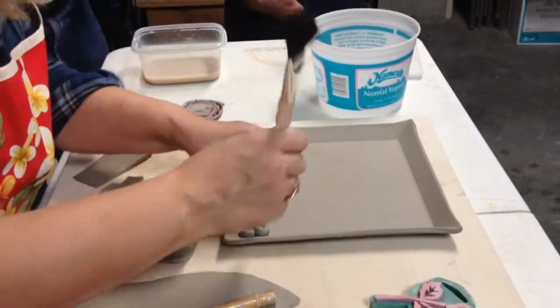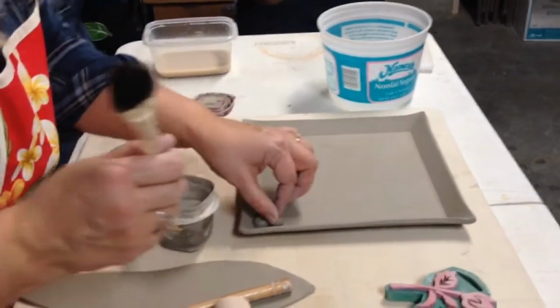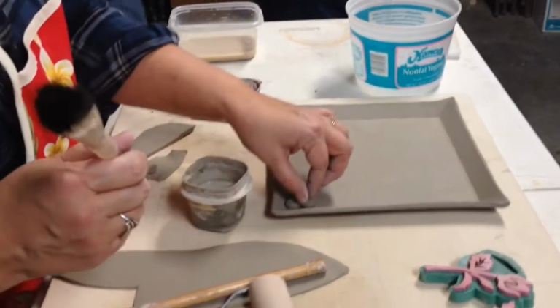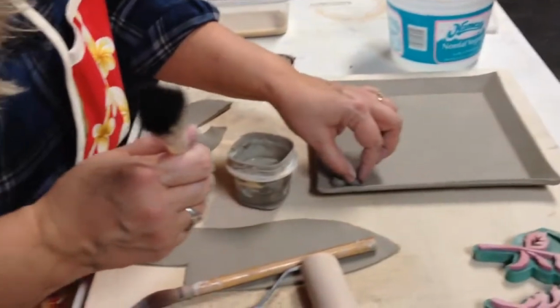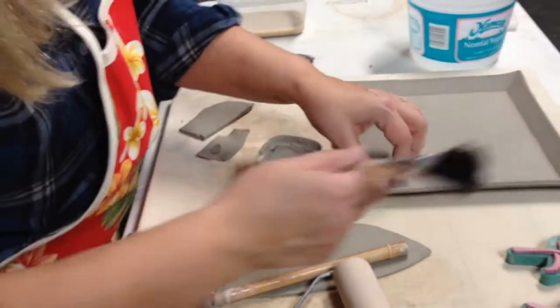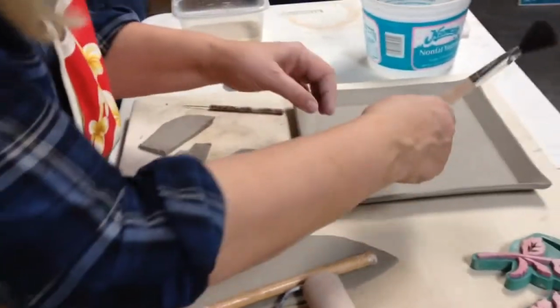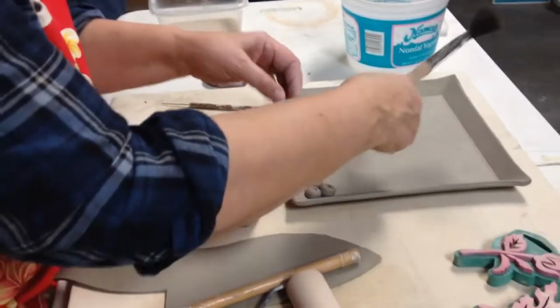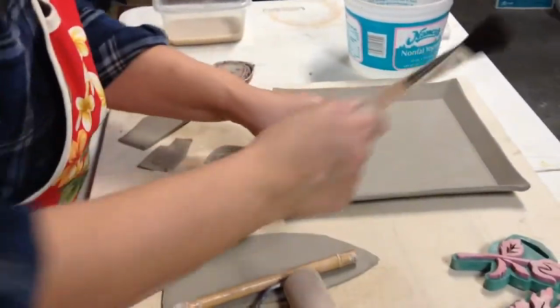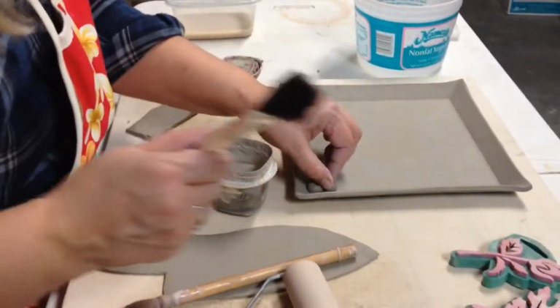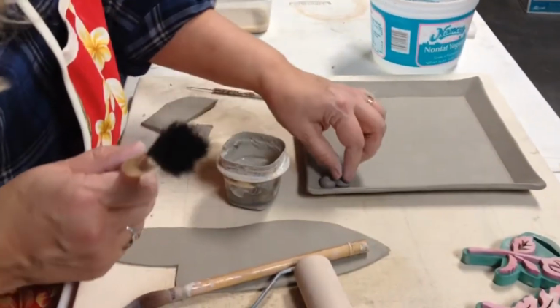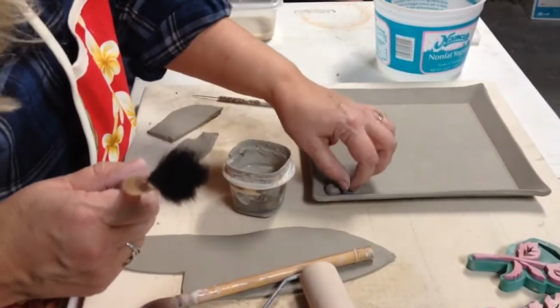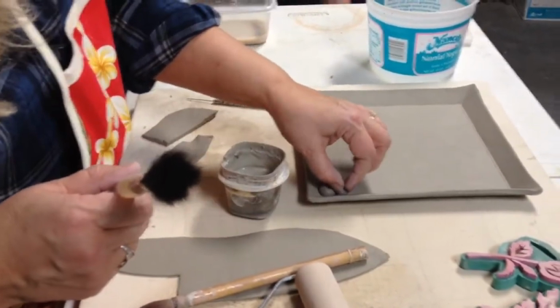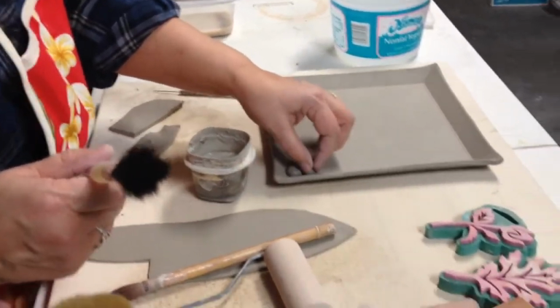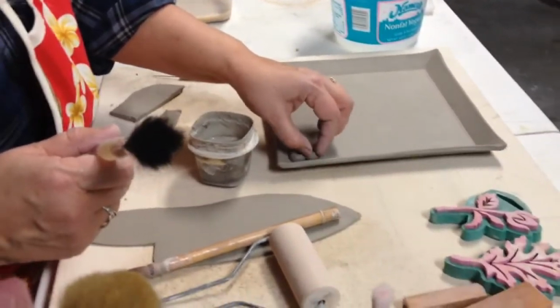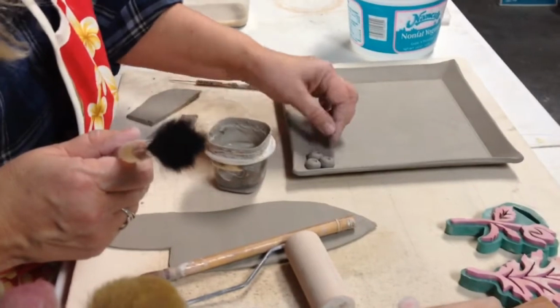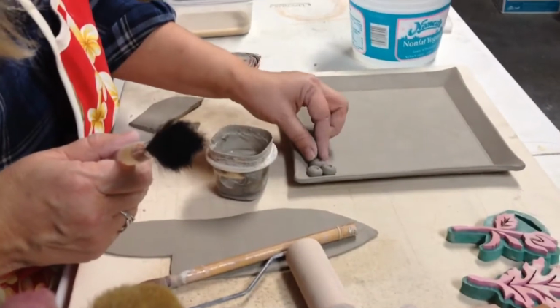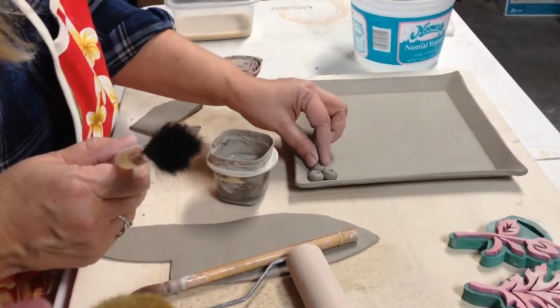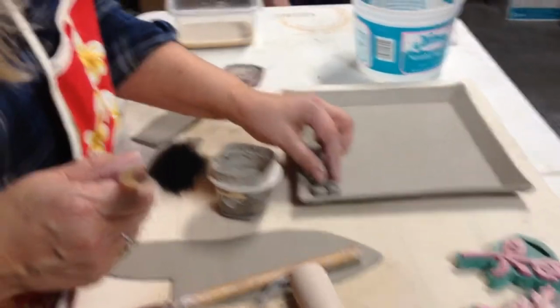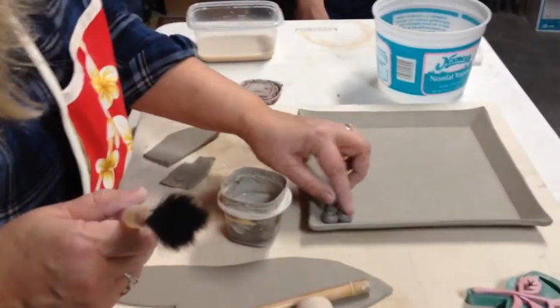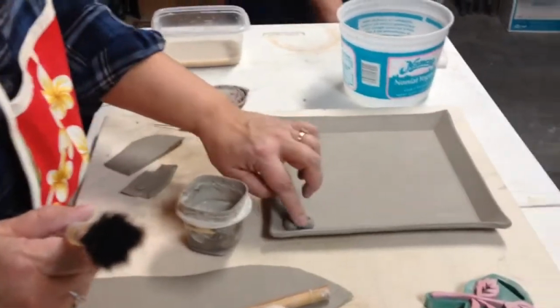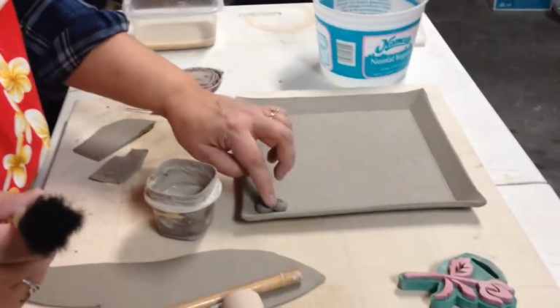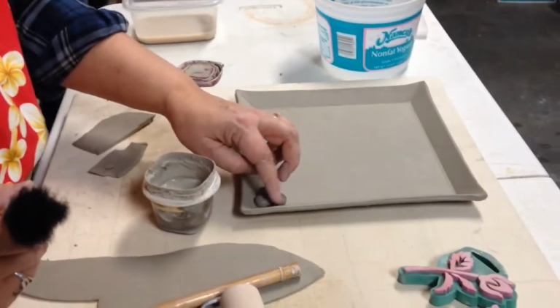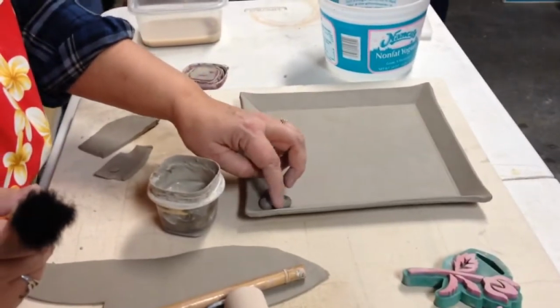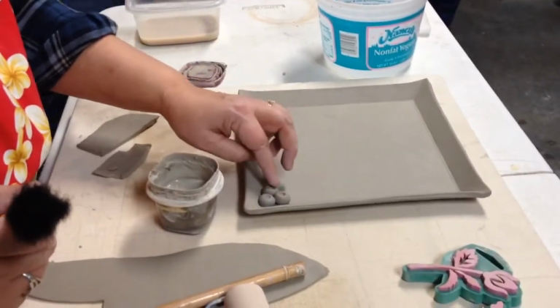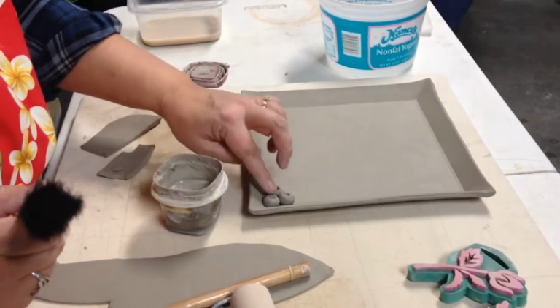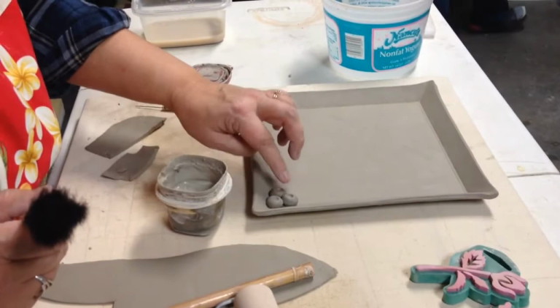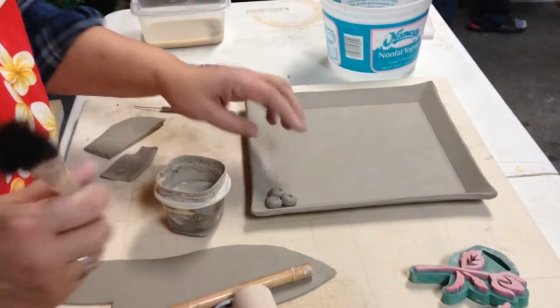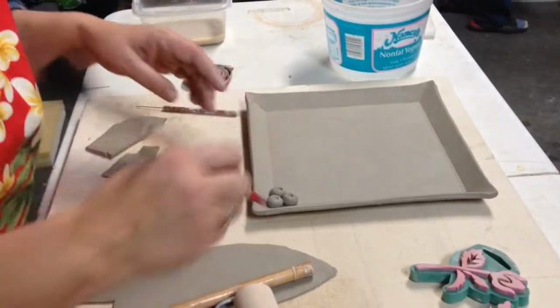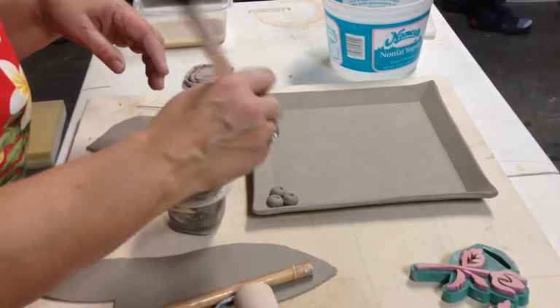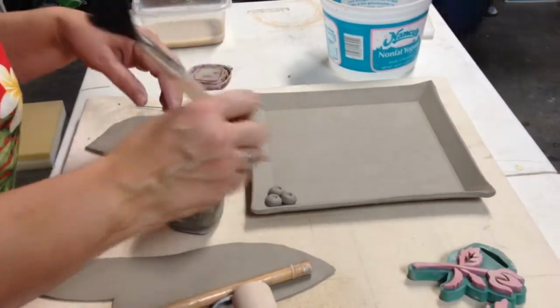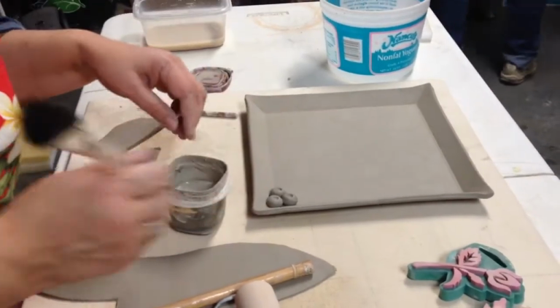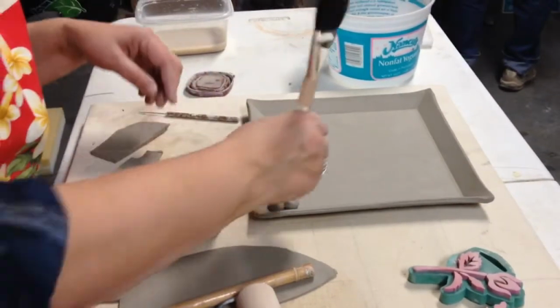Instead of putting them on top, you can put the holes in the sides, instead of on top like that. It looks more like a berry. But once this dries — or before it dries — you can actually take a little bit of a wet sponge and soften that up if you want to.